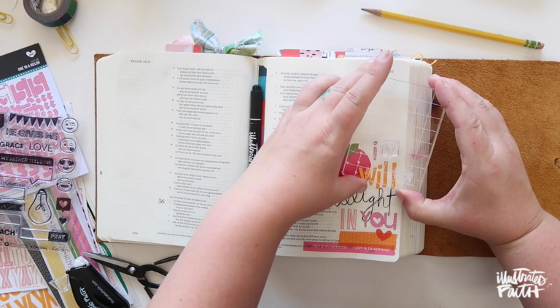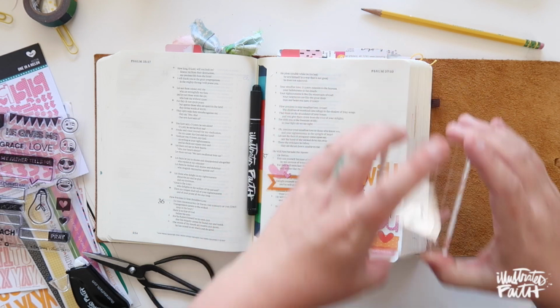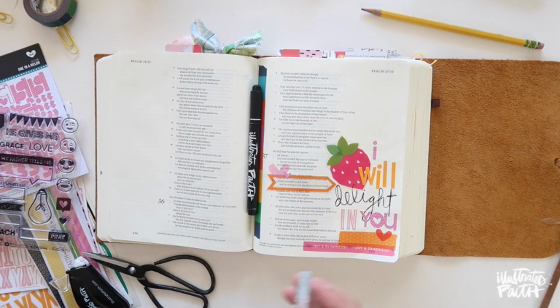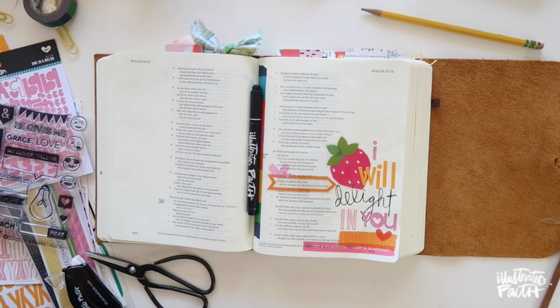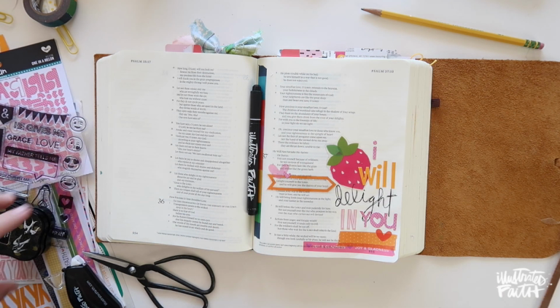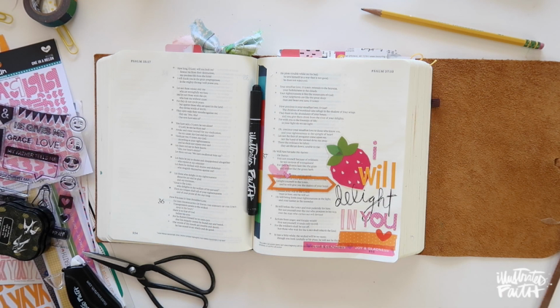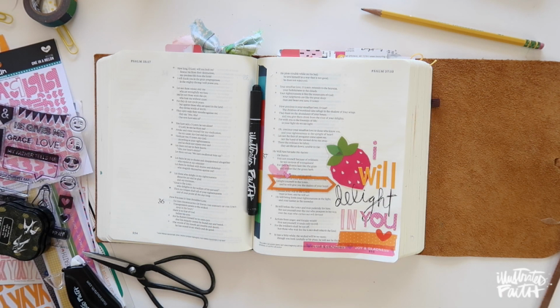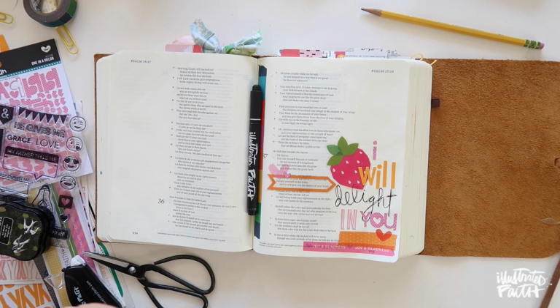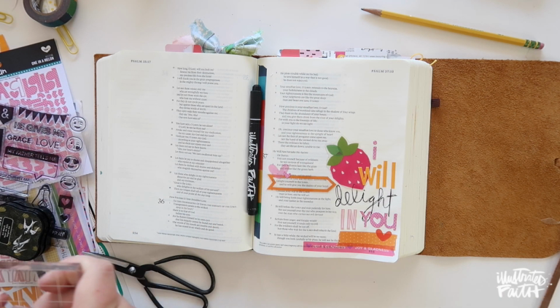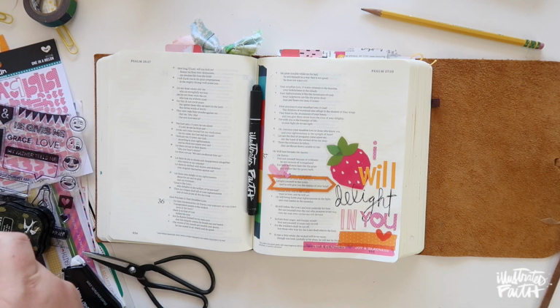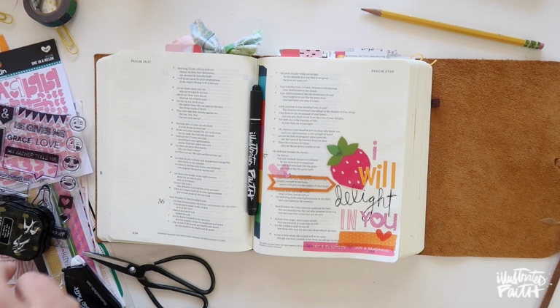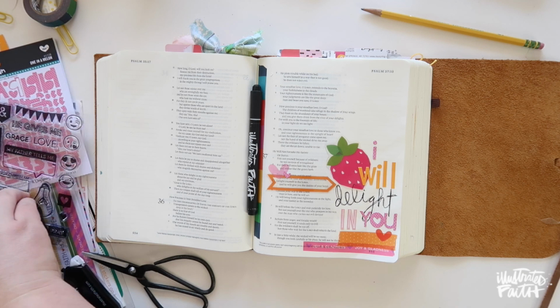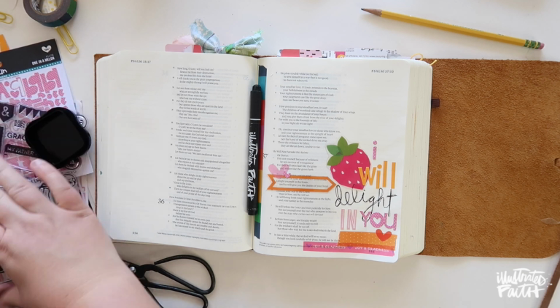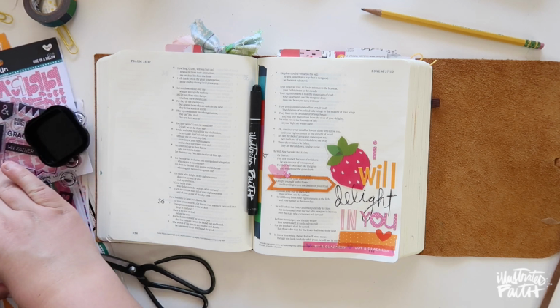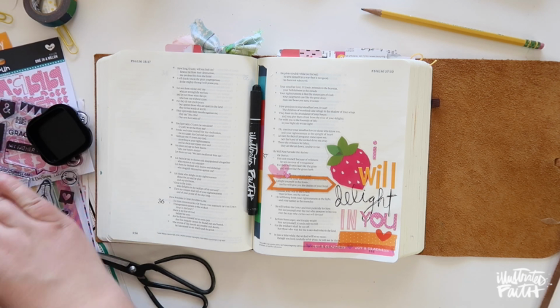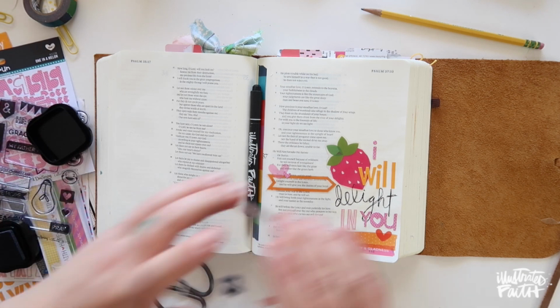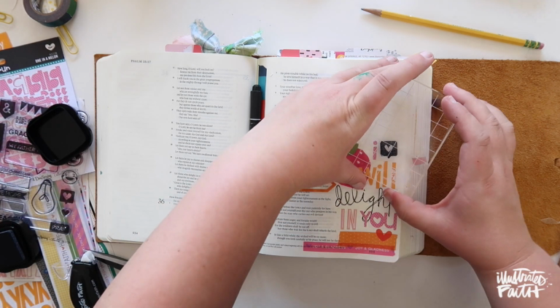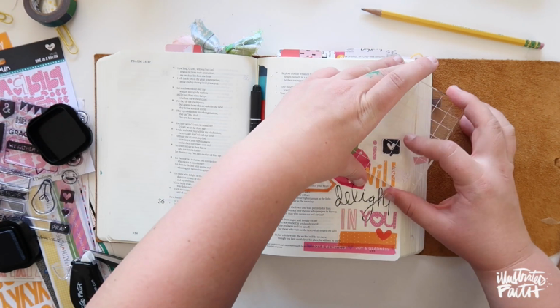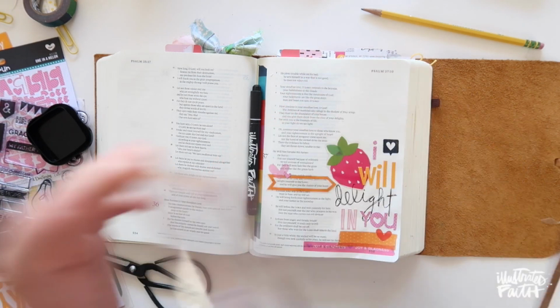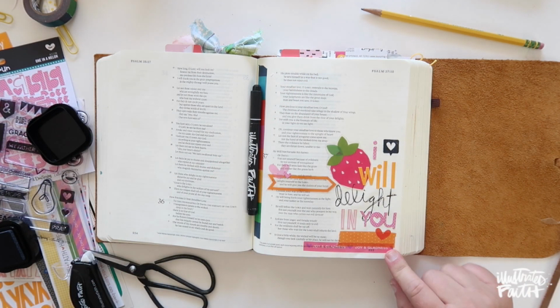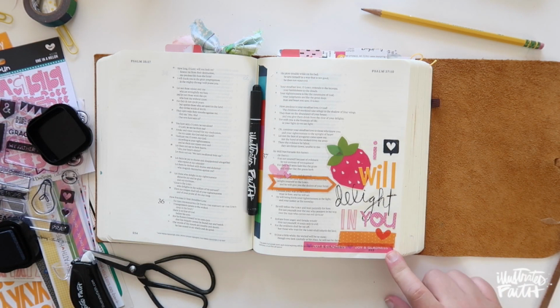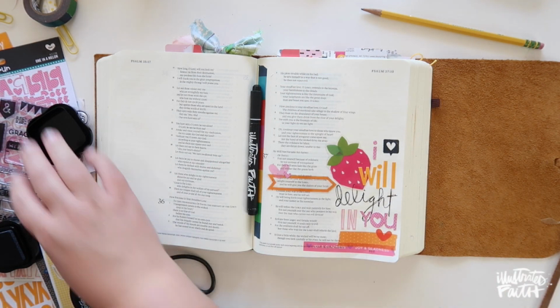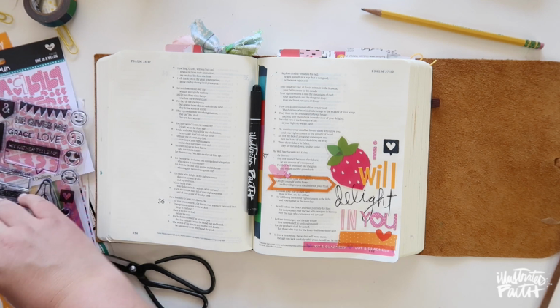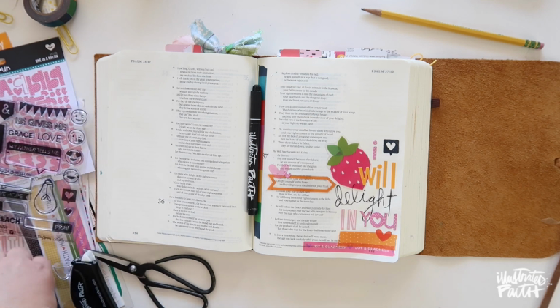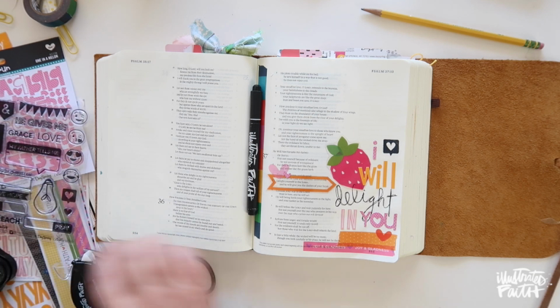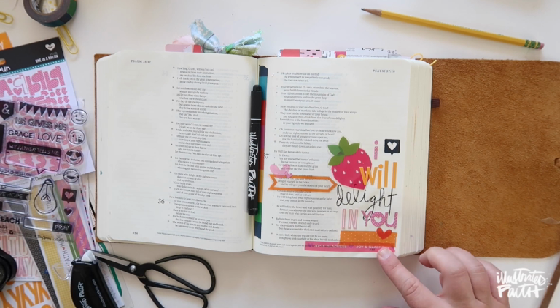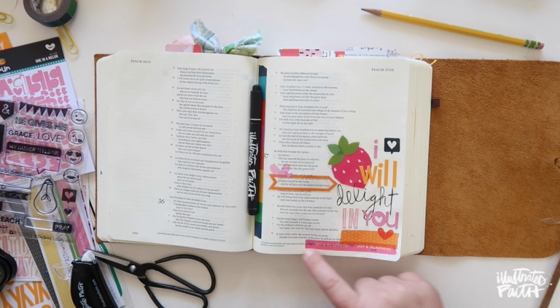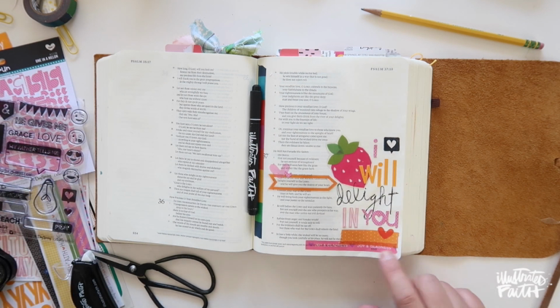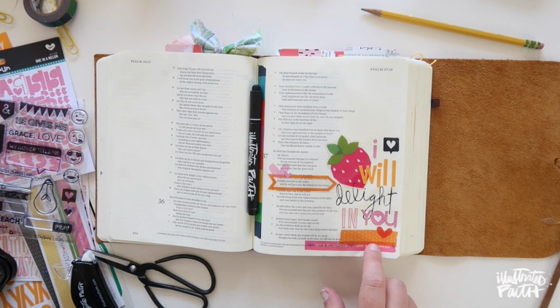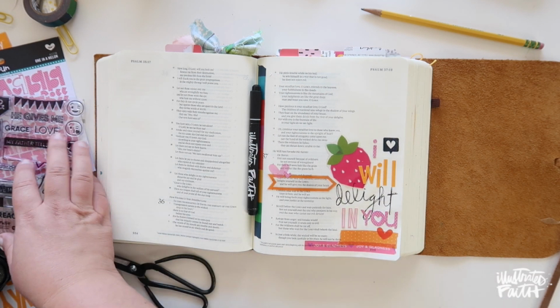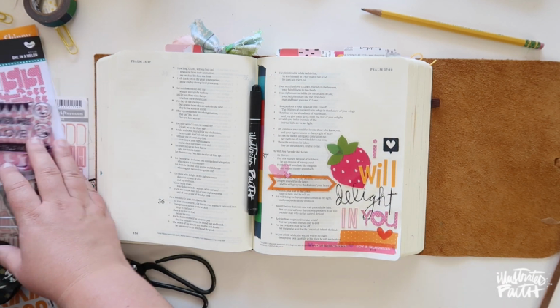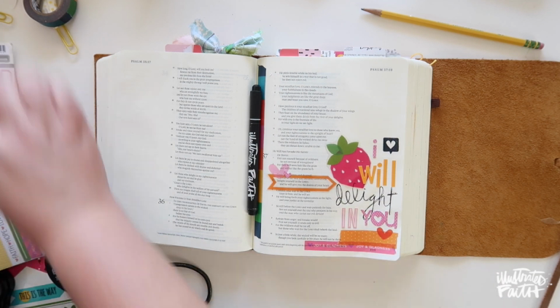I'm going to play around with this little stamp here — I love these stamps. This little heart speech bubble is one I really love because it kind of signifies saying 'I love you,' and I love that it's so fun.